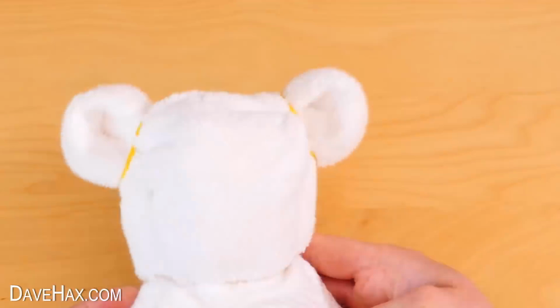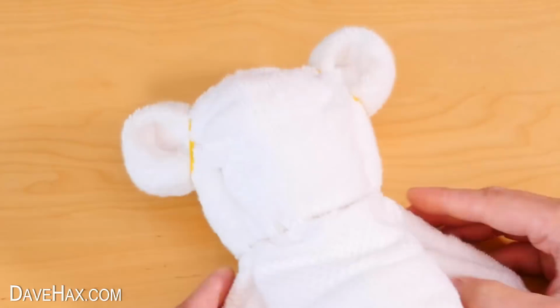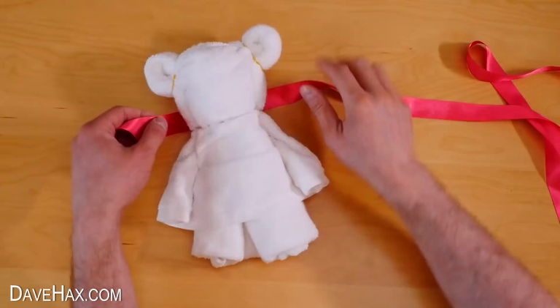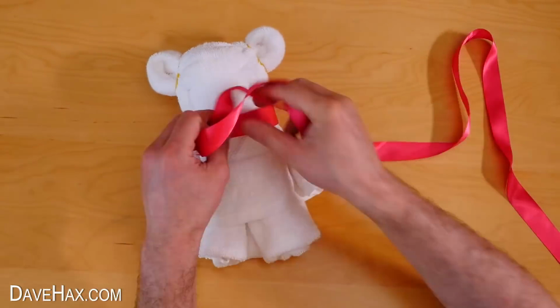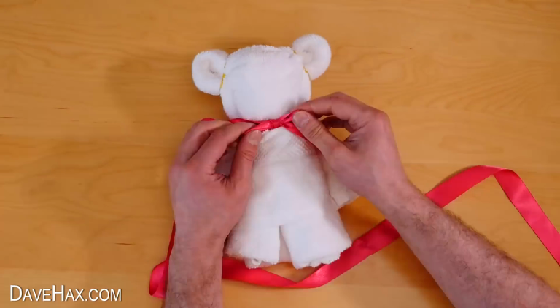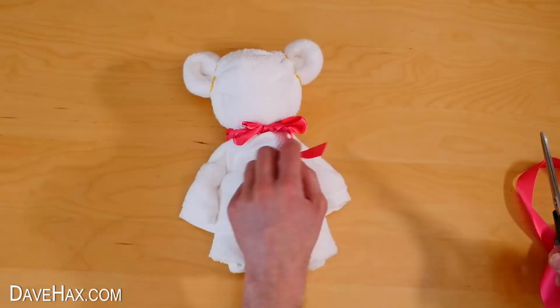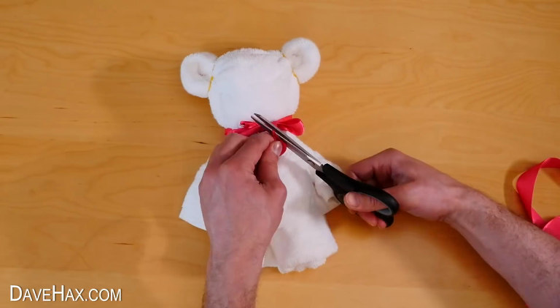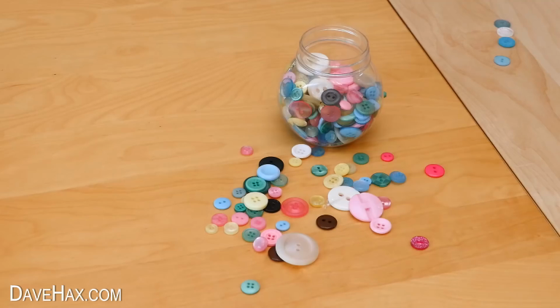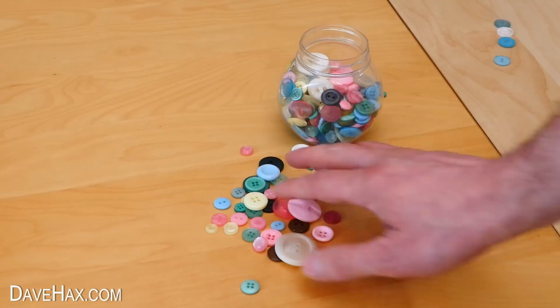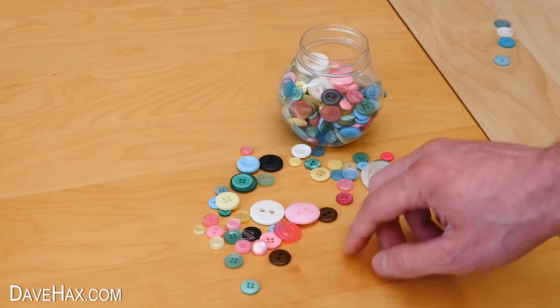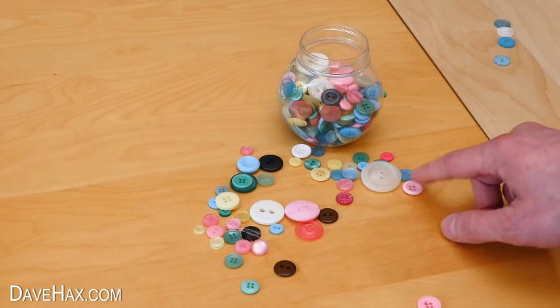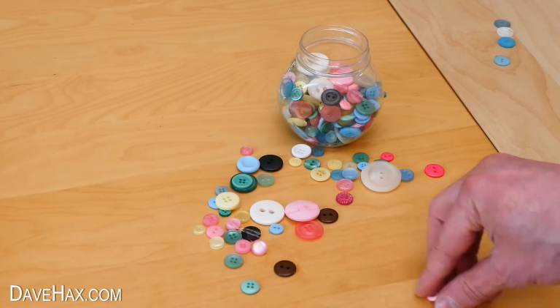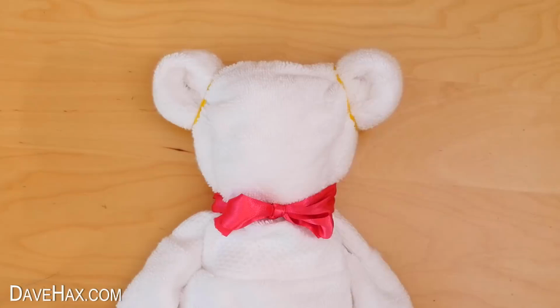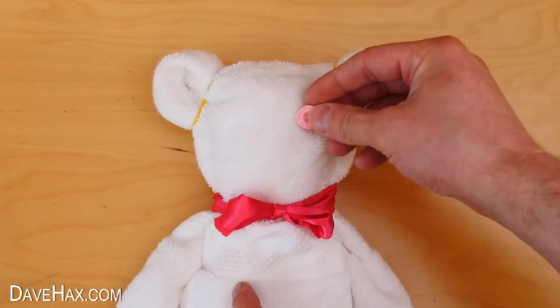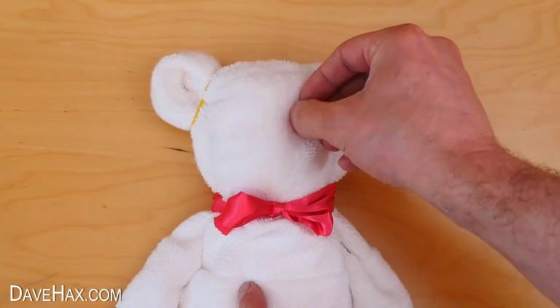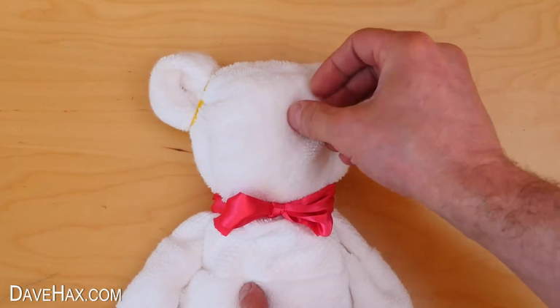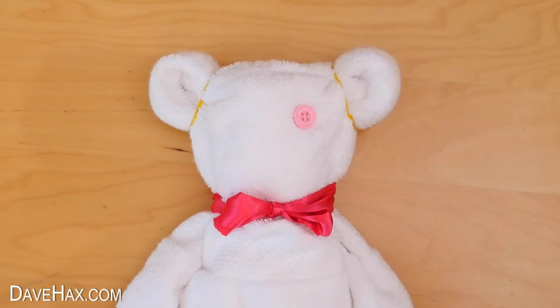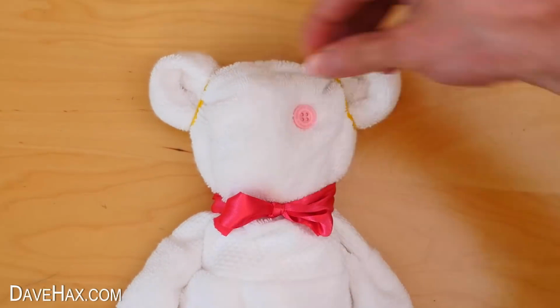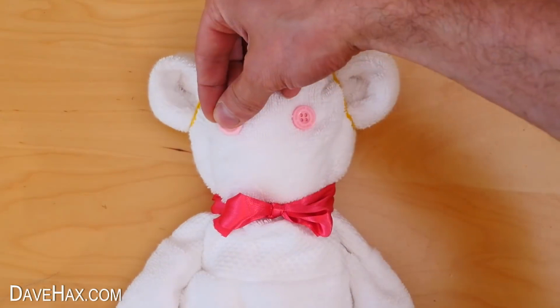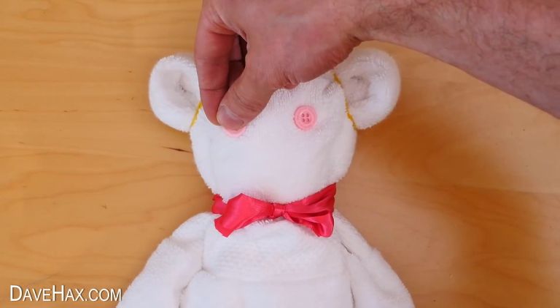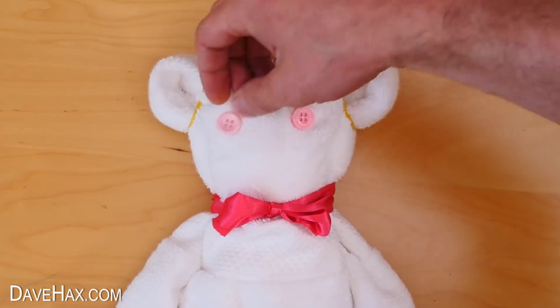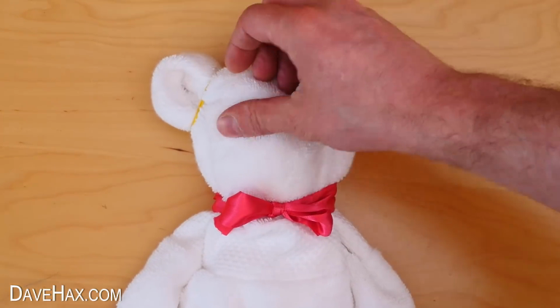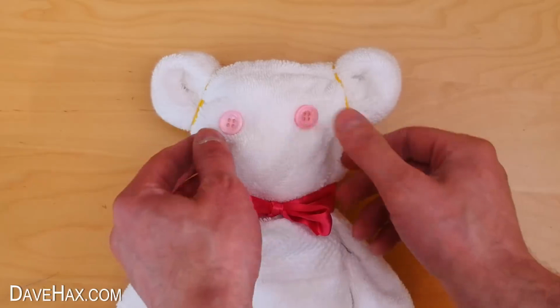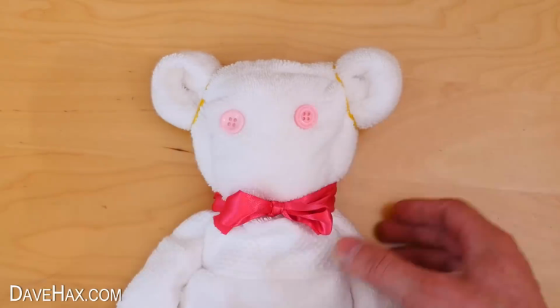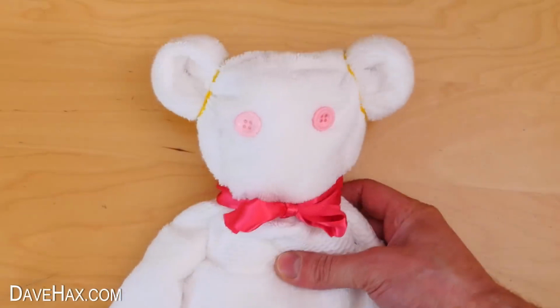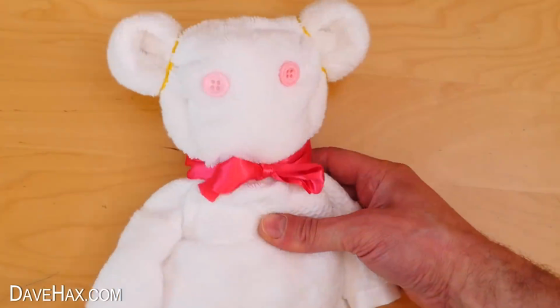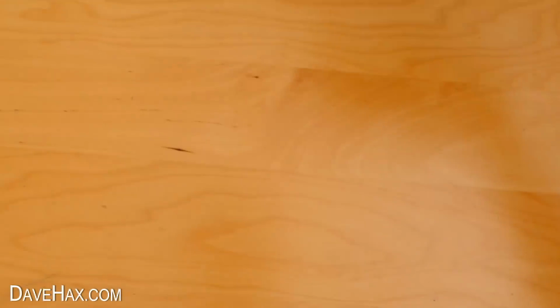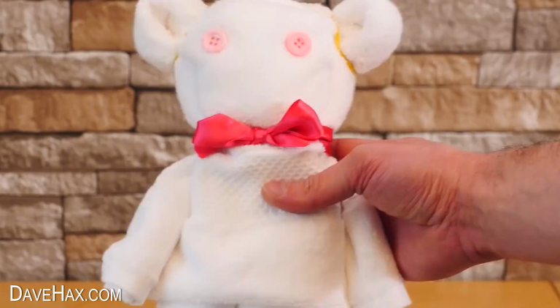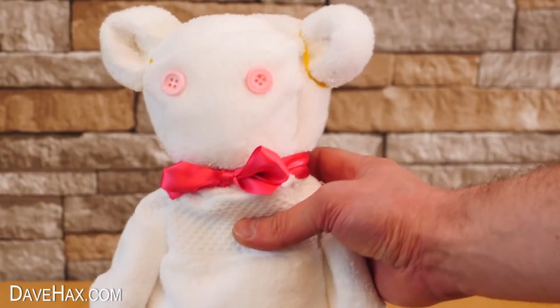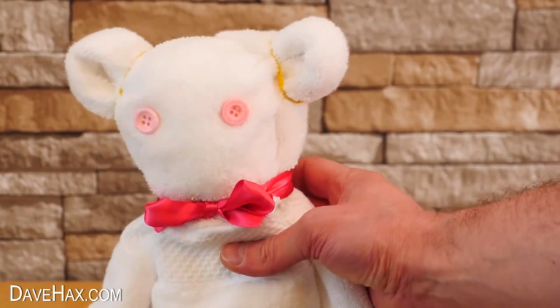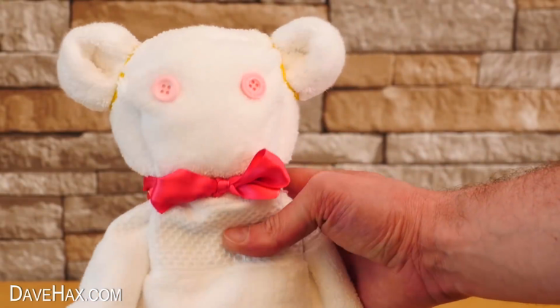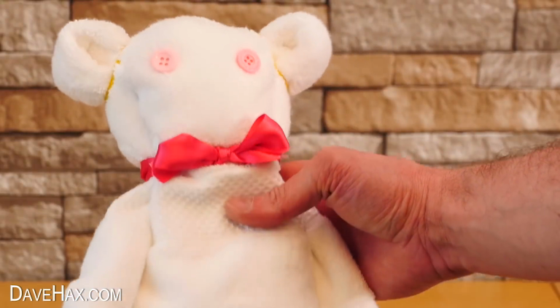For this one I'm tying on a pink ribbon, and I'm going to use buttons for eyes. I'm using double-sided tape to fix these on so I can remove them easily later, but if you wanted to you could sew them on. And there's our cute white teddy bear complete.